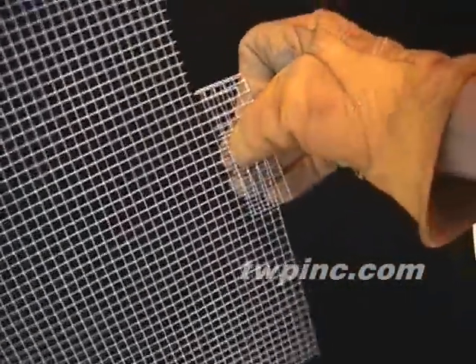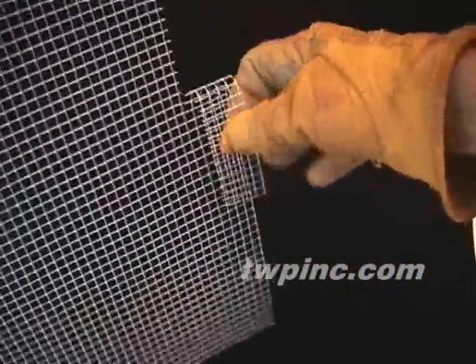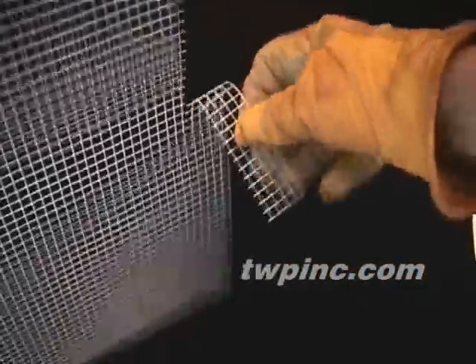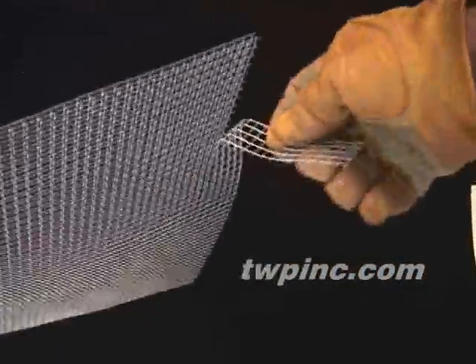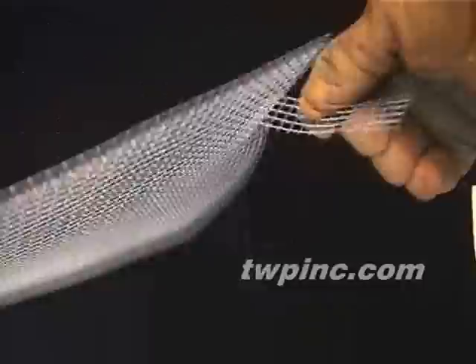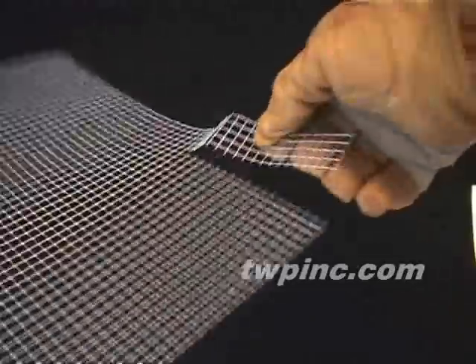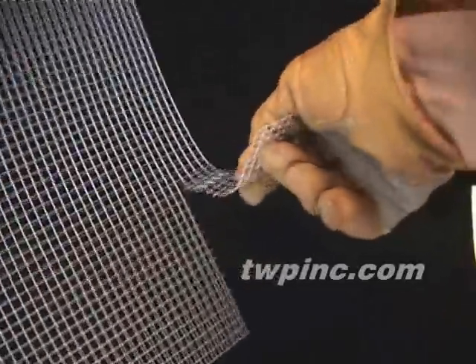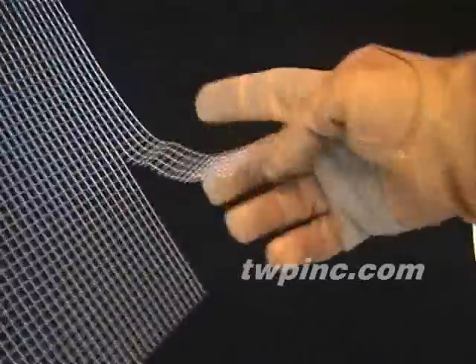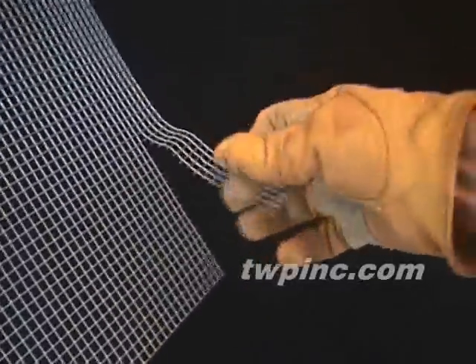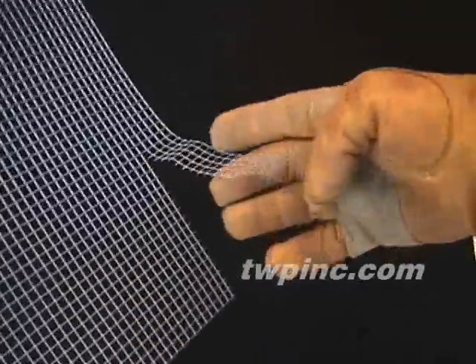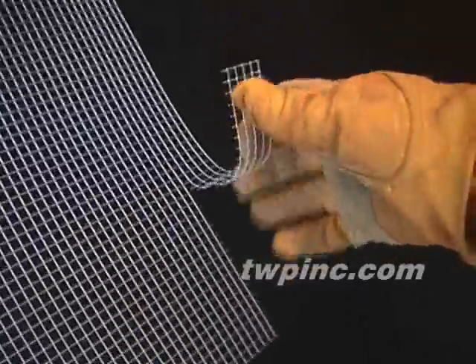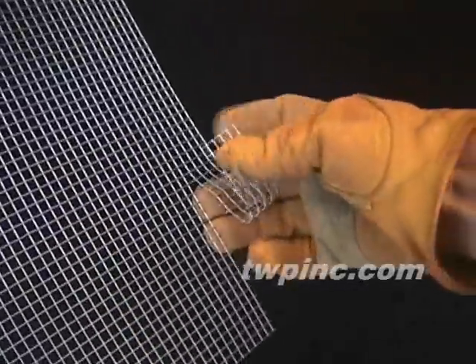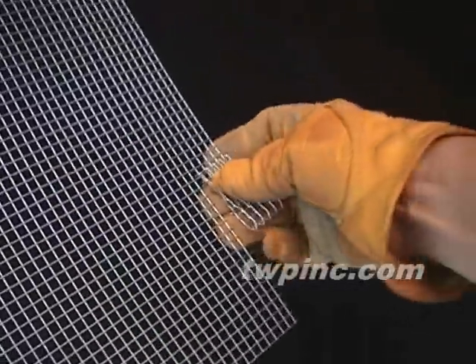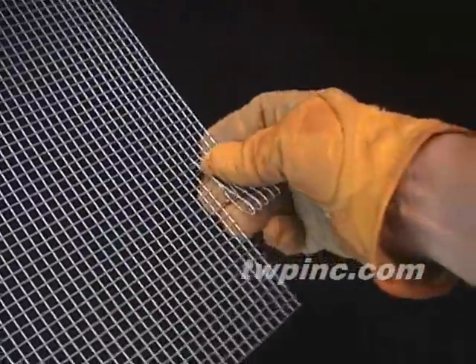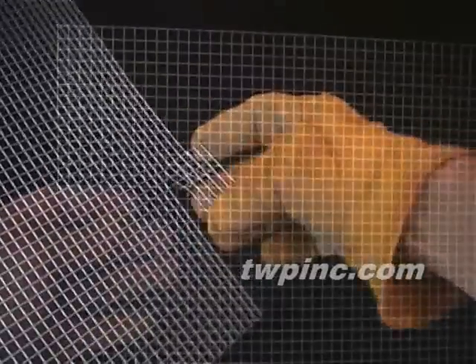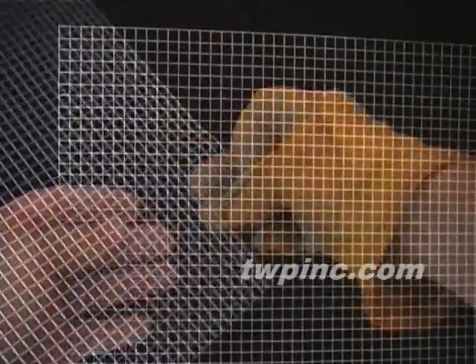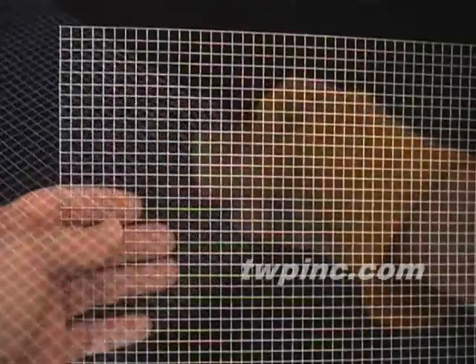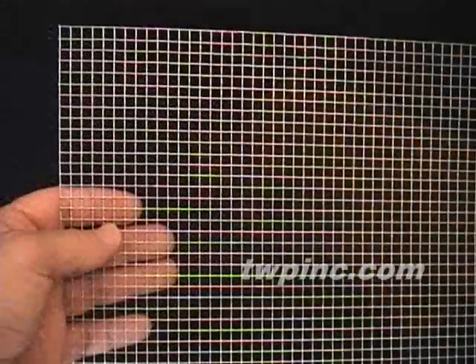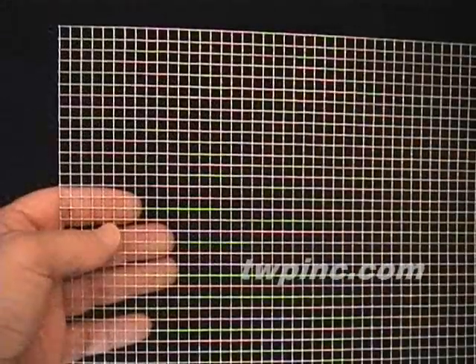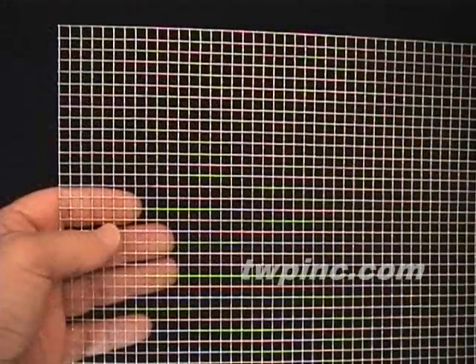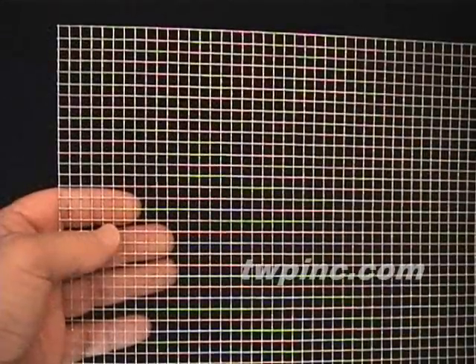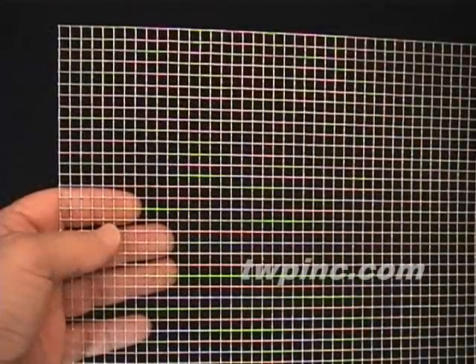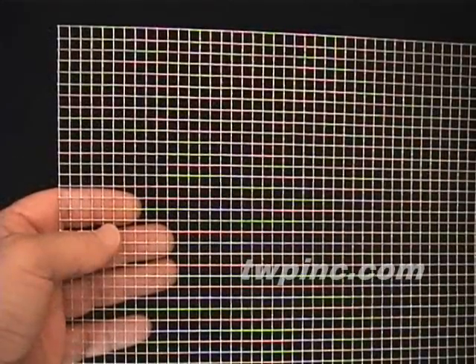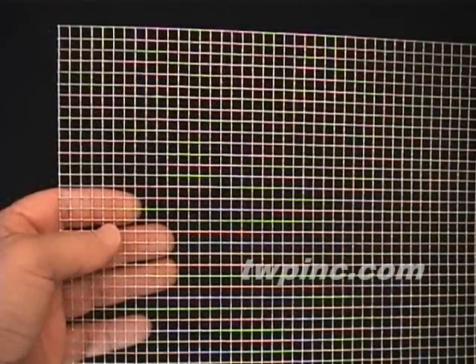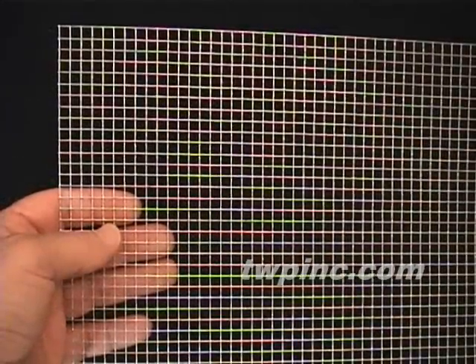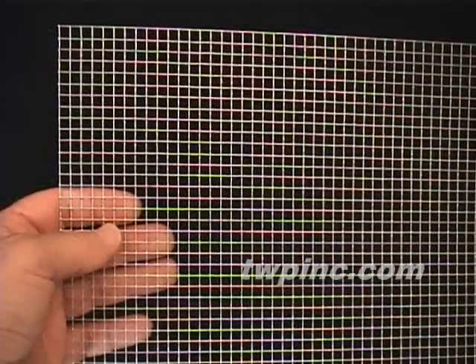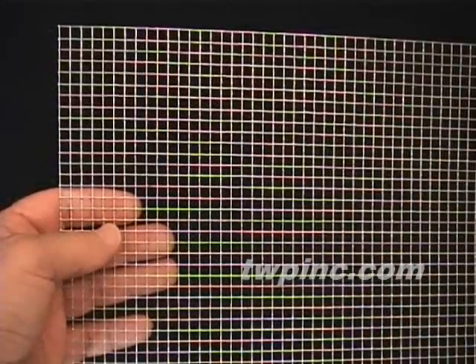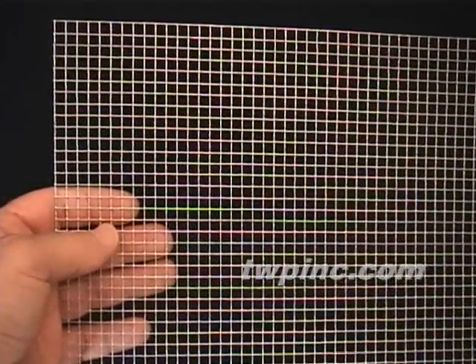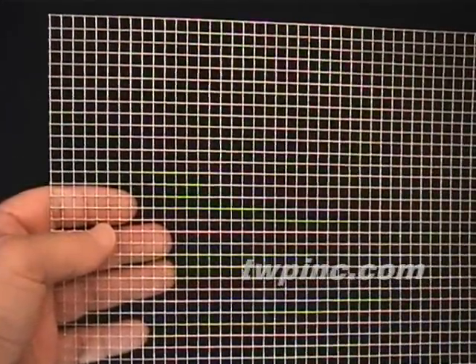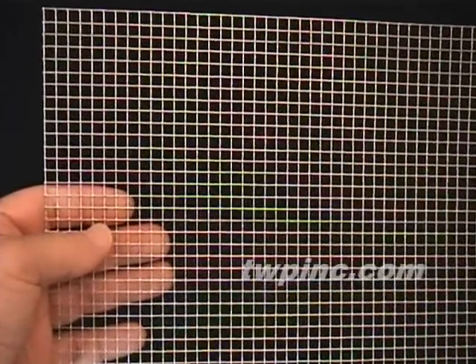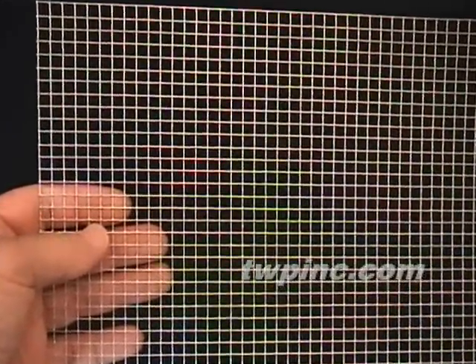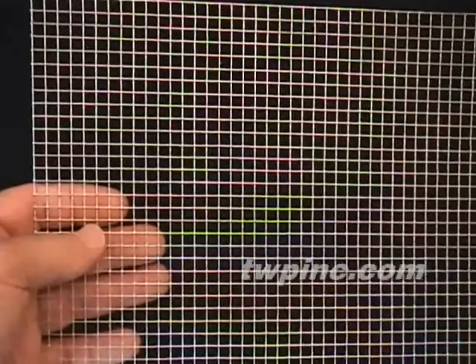Here we're showing you the flexibility of this material. Four mesh keeps out snakes, voles, chipmunks, and mice. It's not effective against rats.